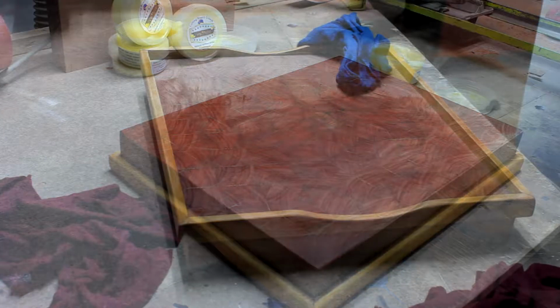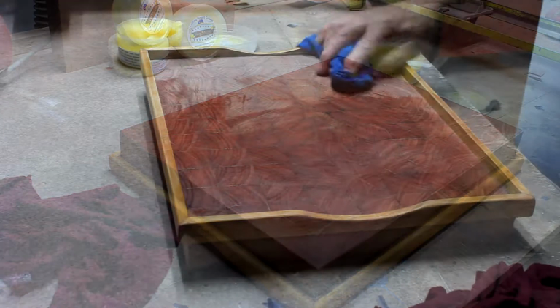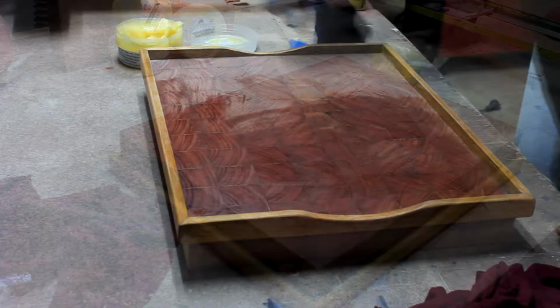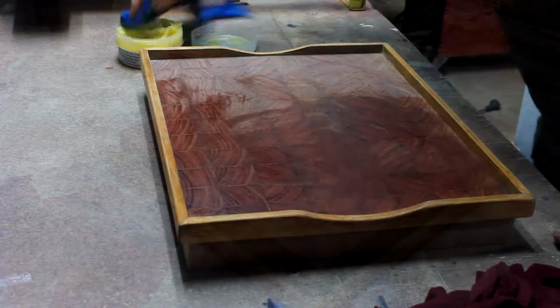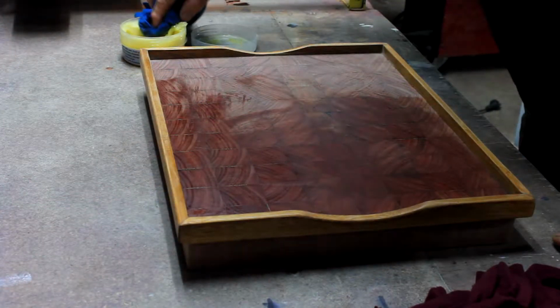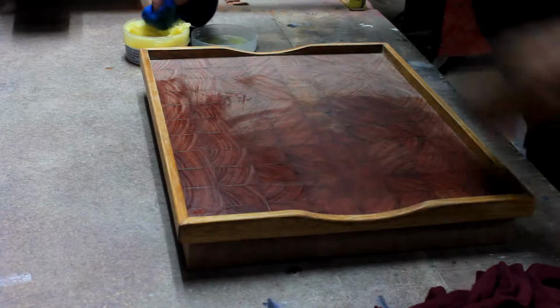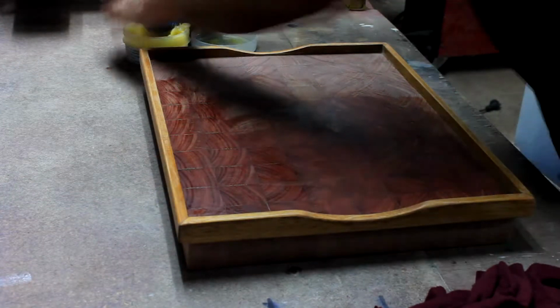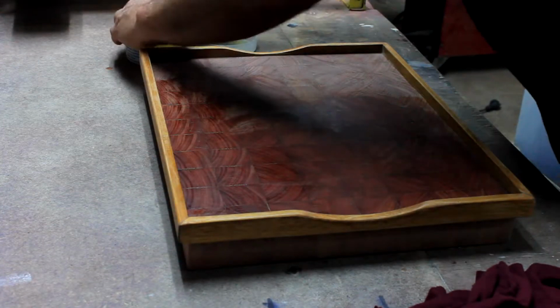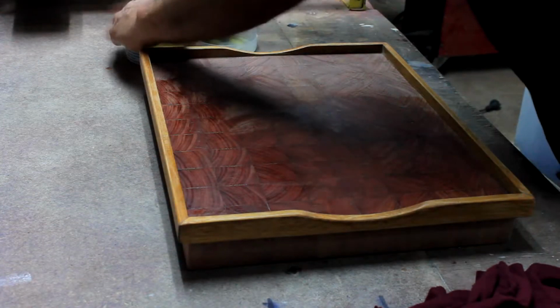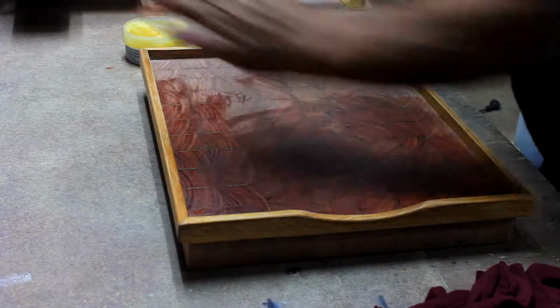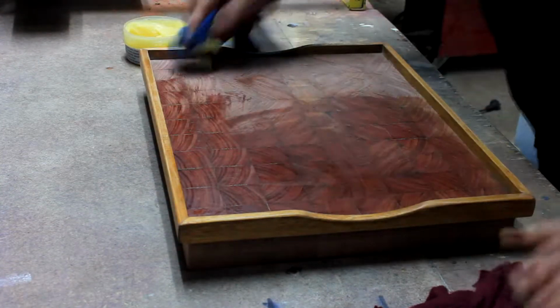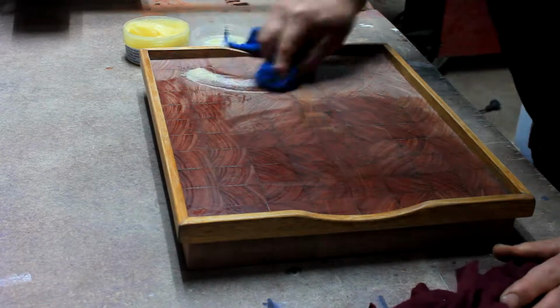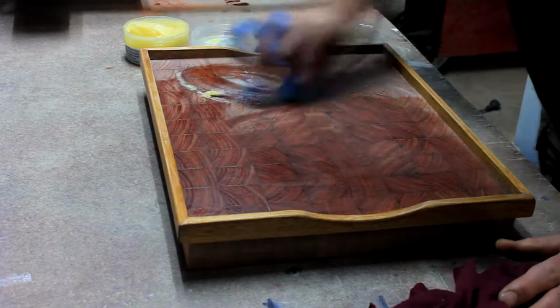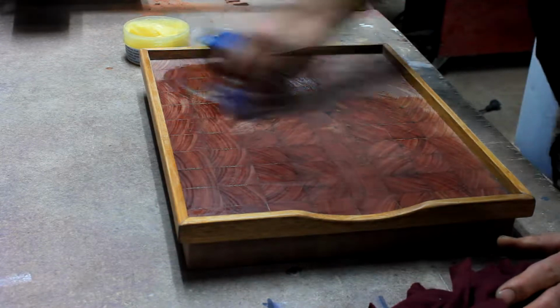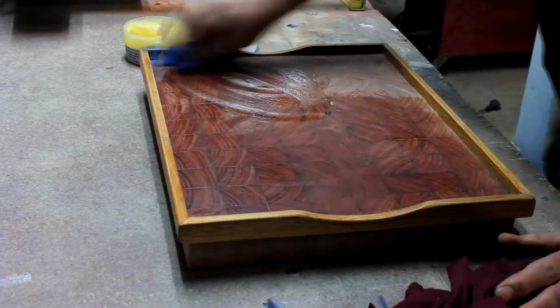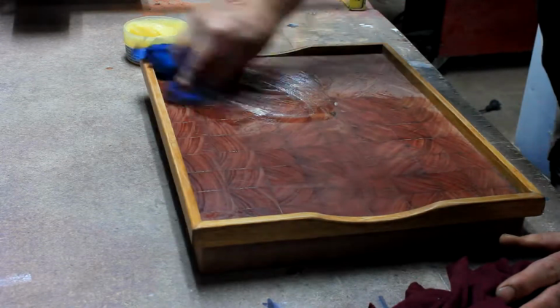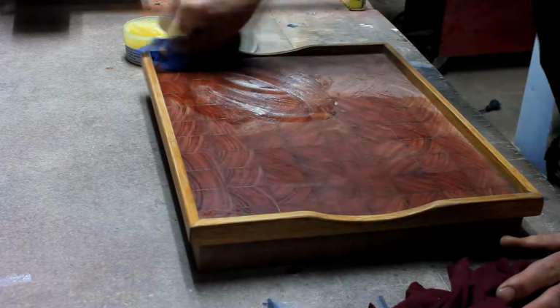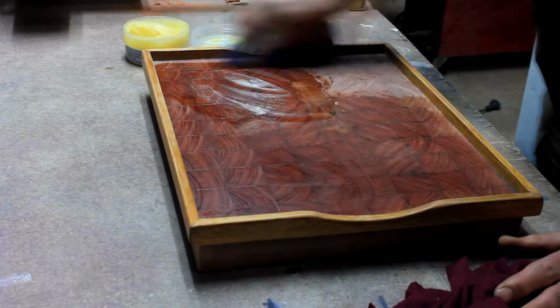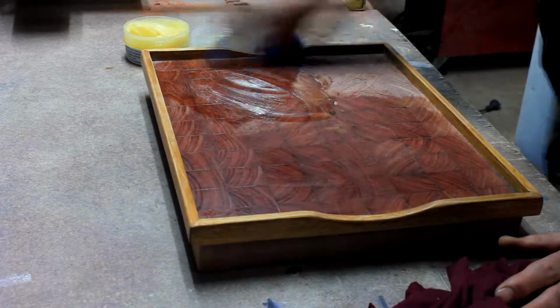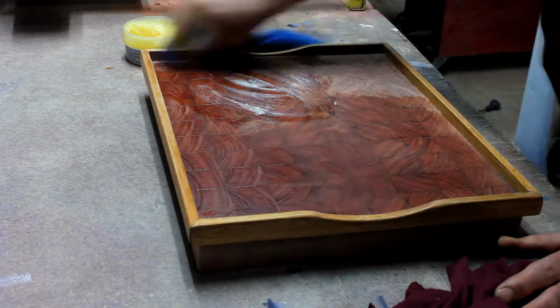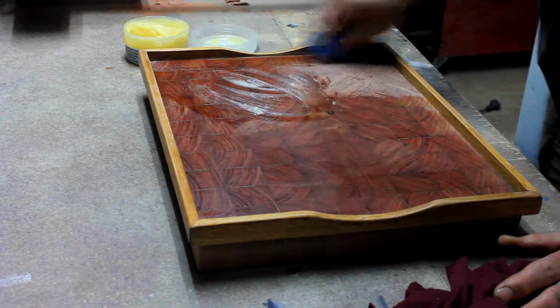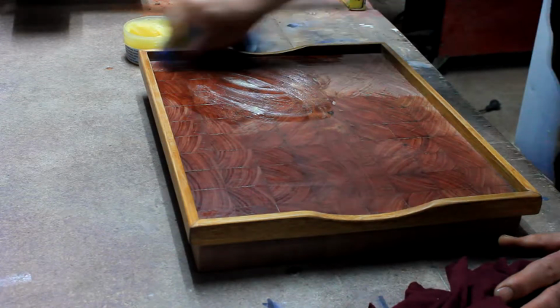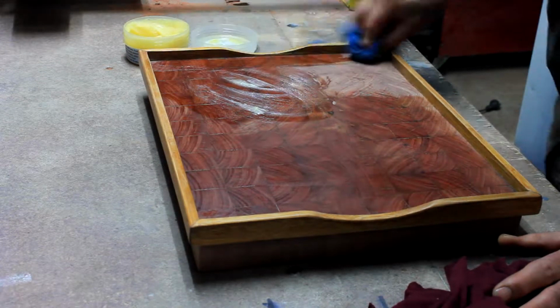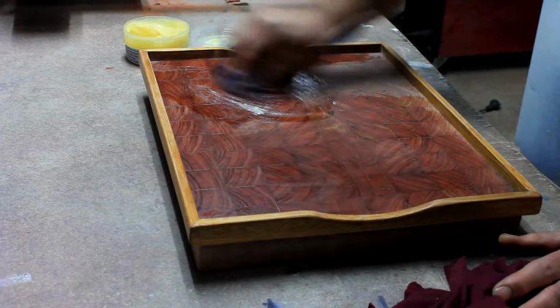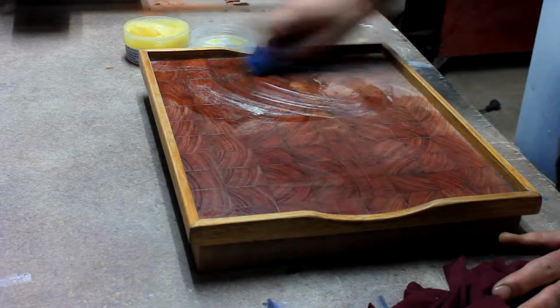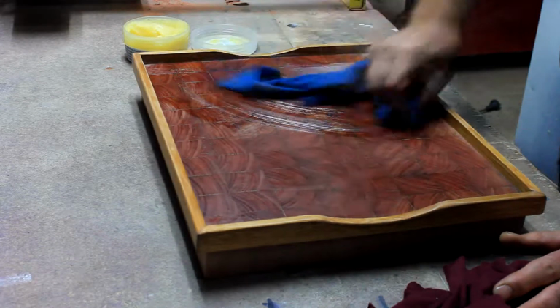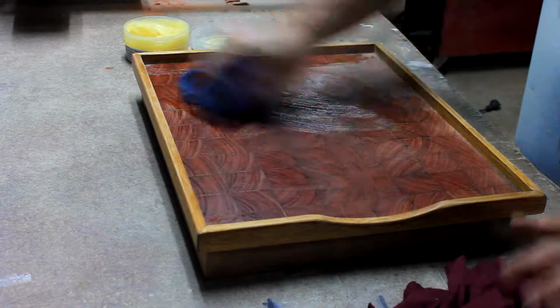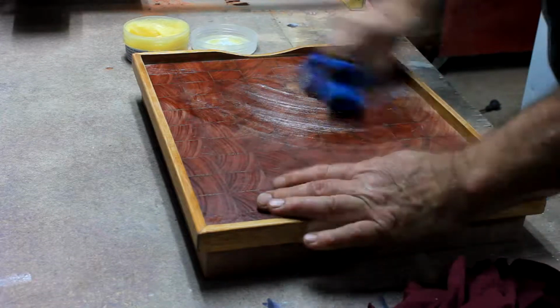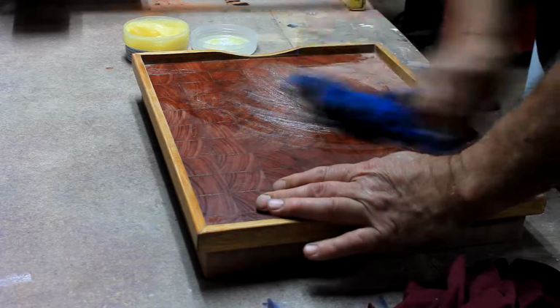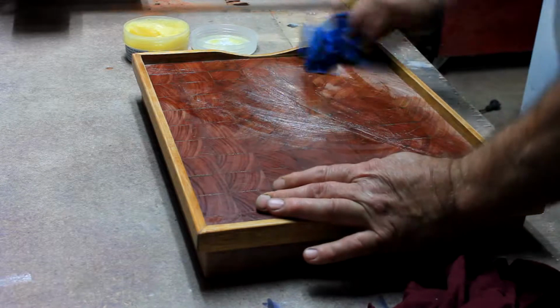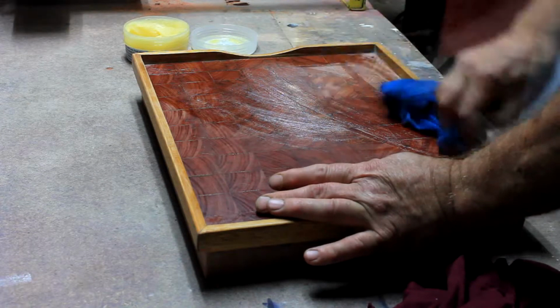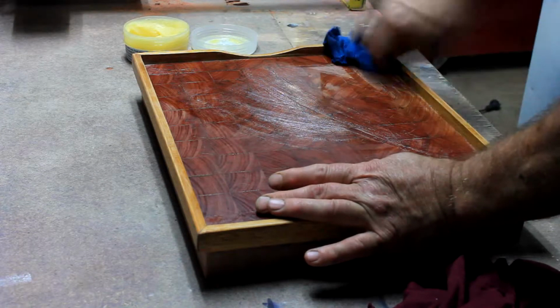Now we flip this large end grain solid board over and treat the other side. This particular board is a hefty beast, weighing in at 5 kilos.